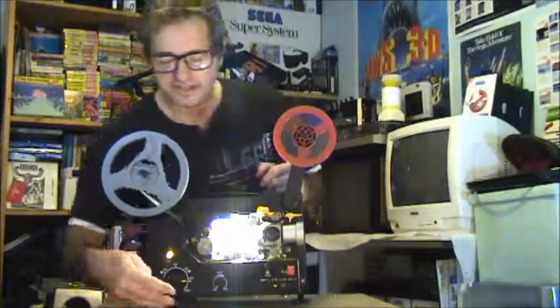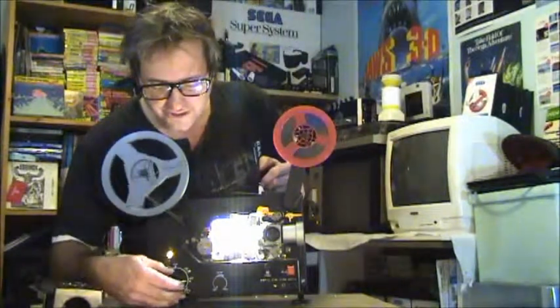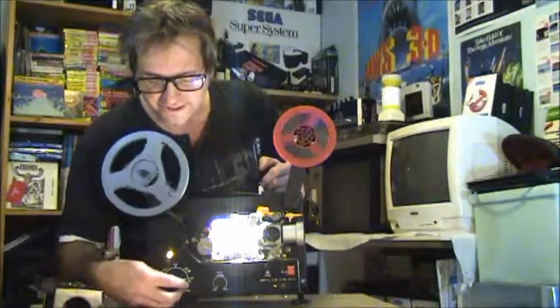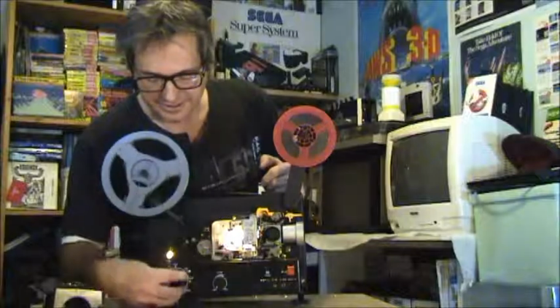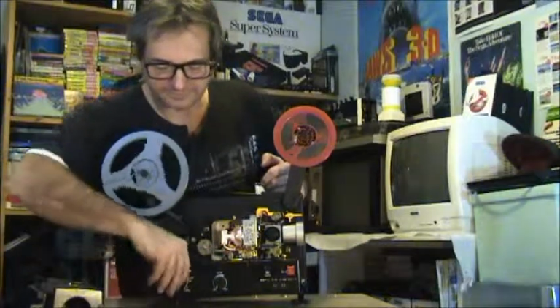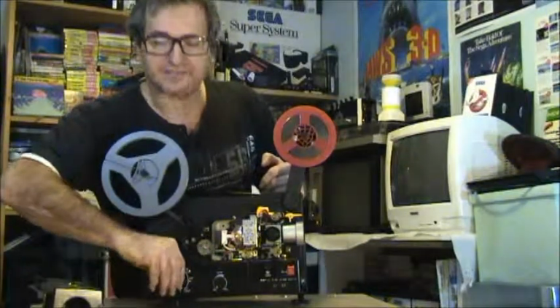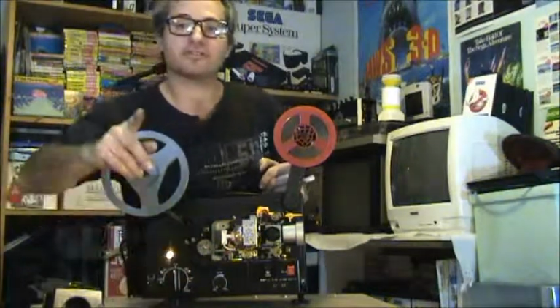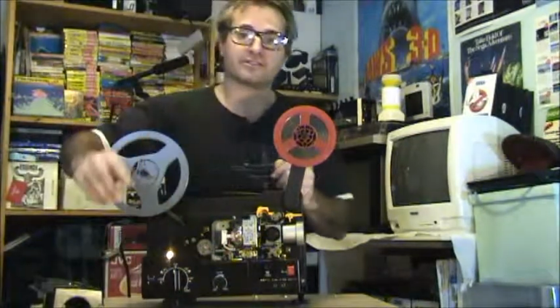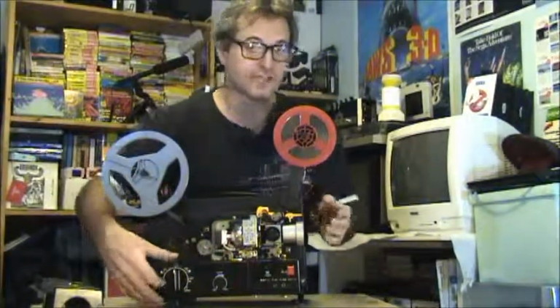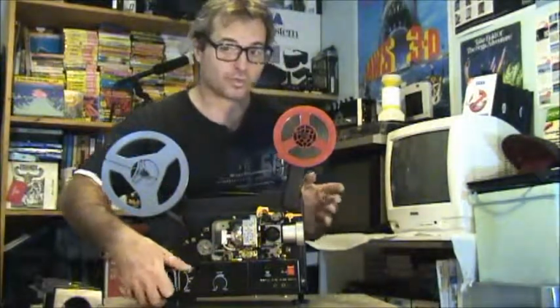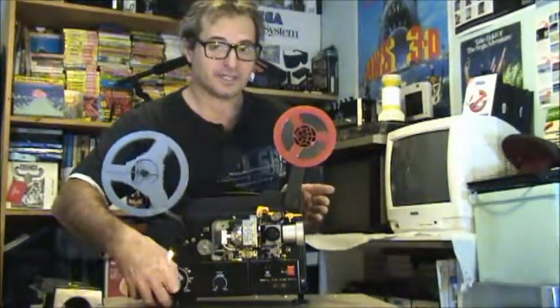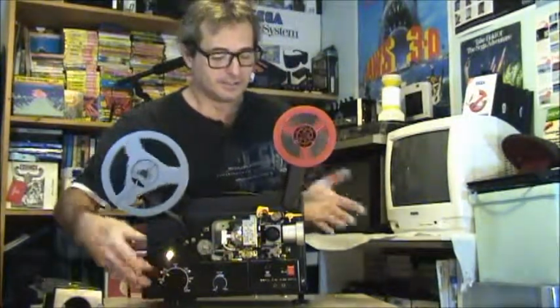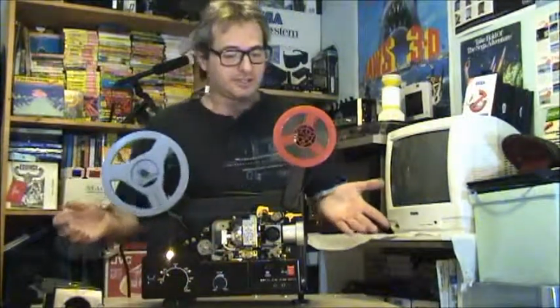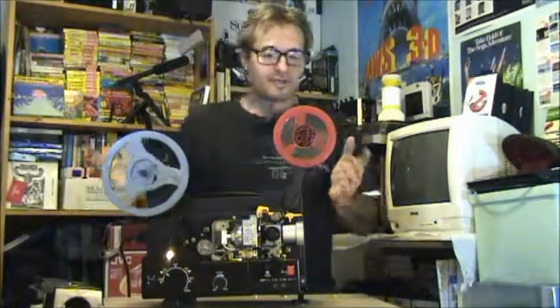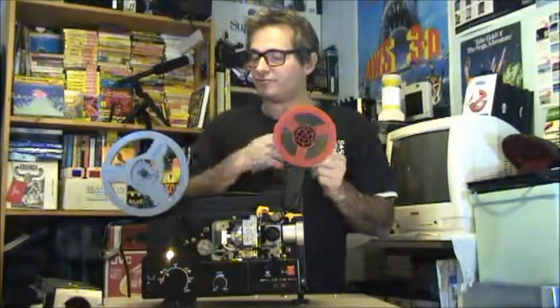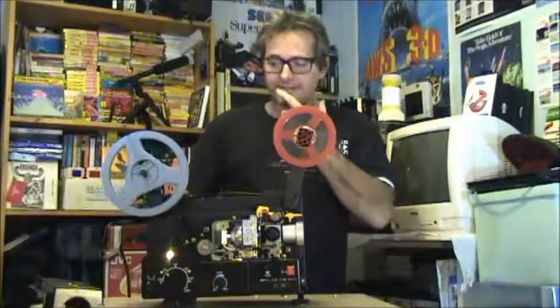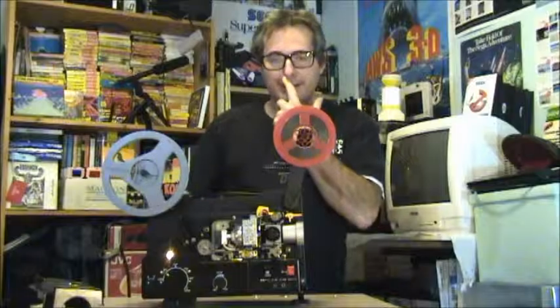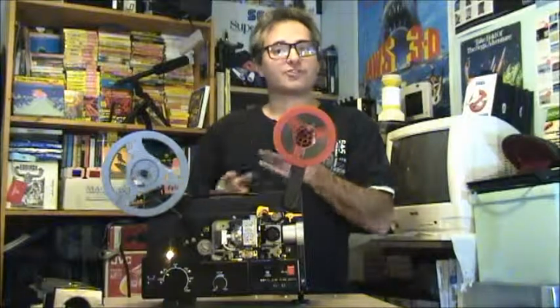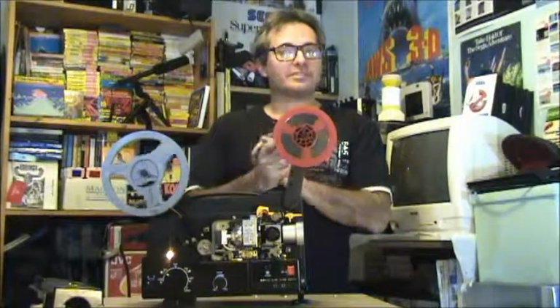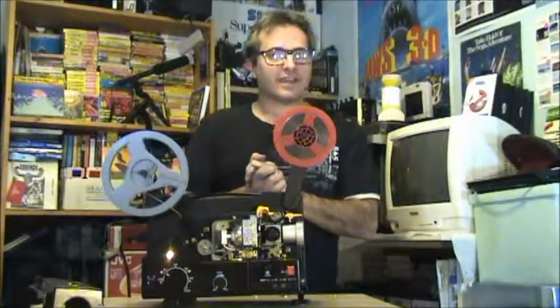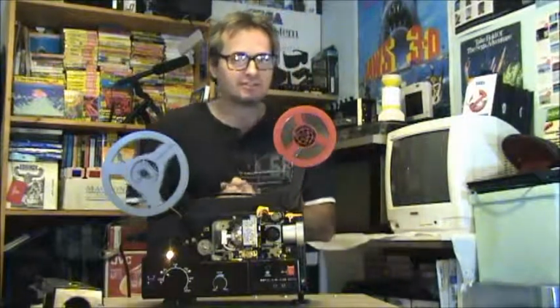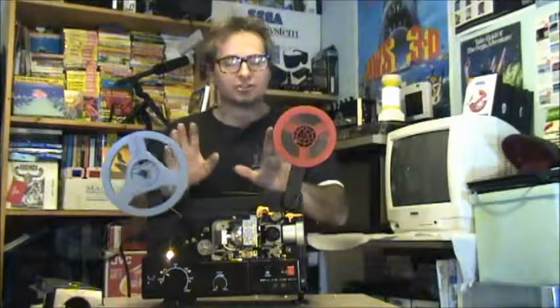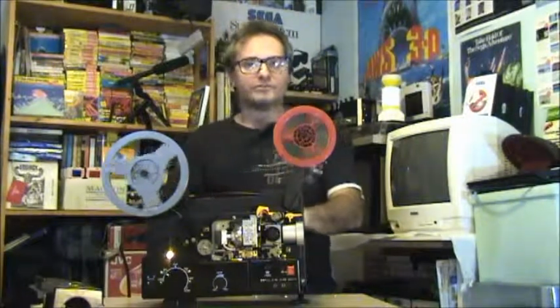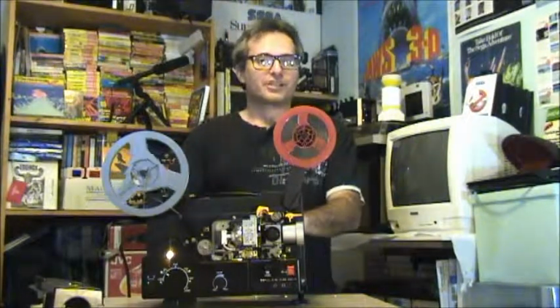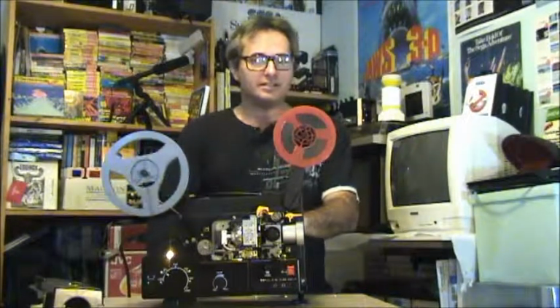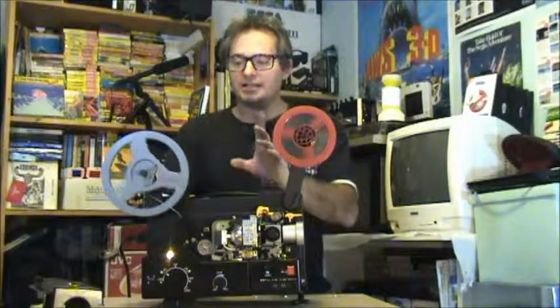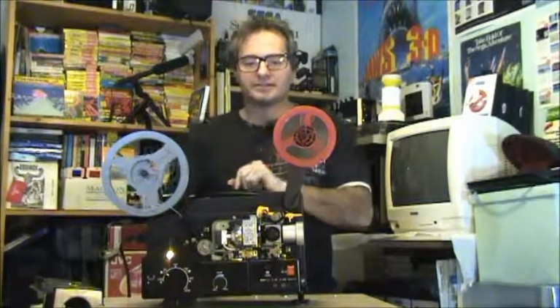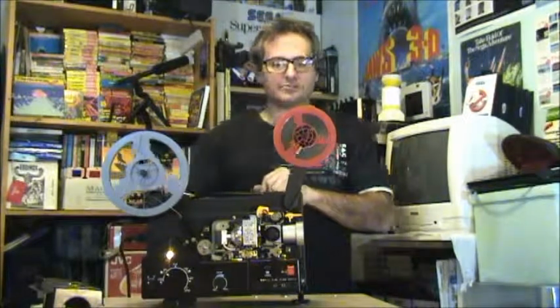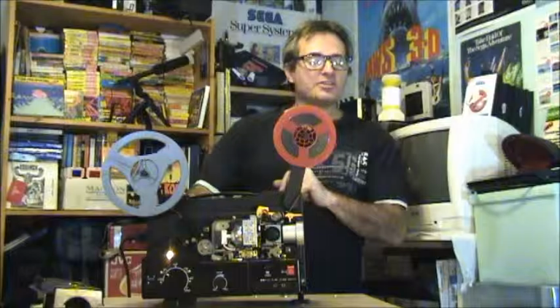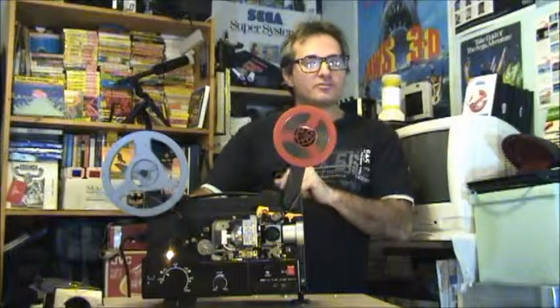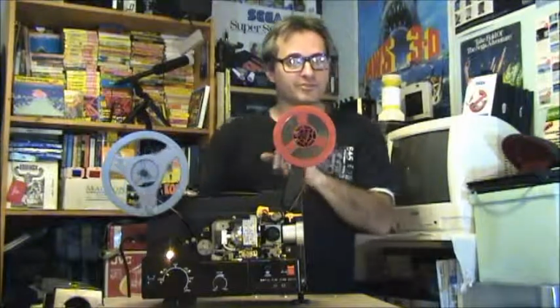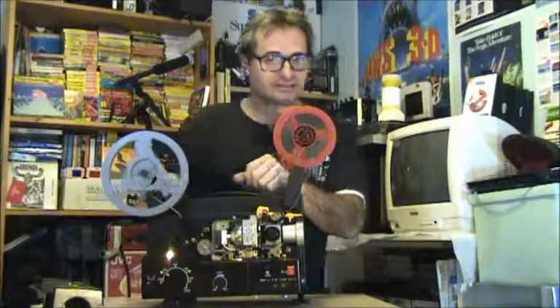Sankyo projectors have very good advantages as well. Let me rewind this and show you some different advantages that you can do with this projector that you probably couldn't do with most projectors.